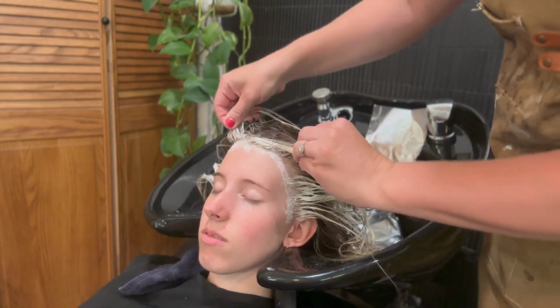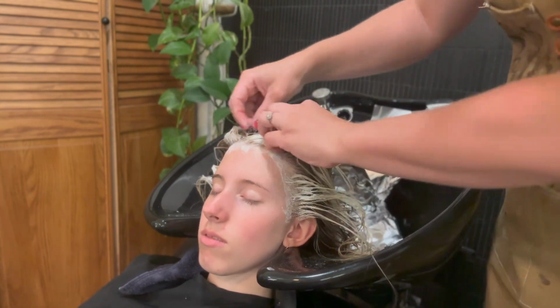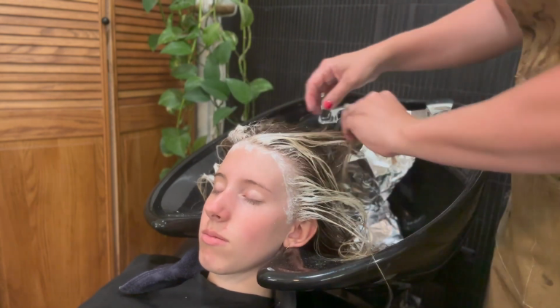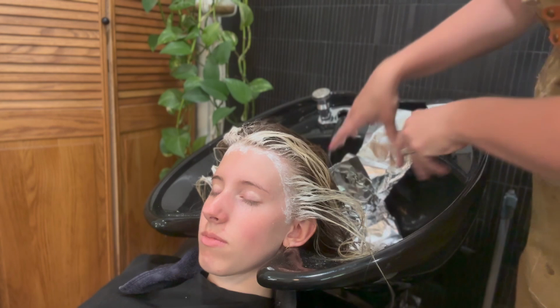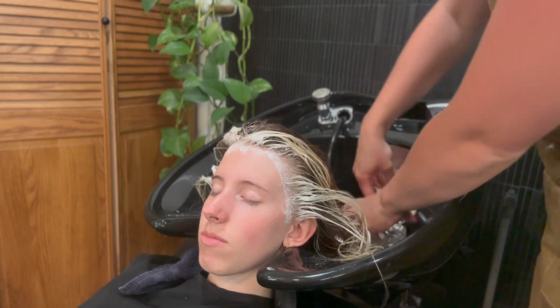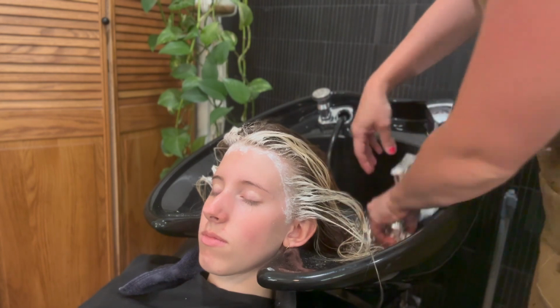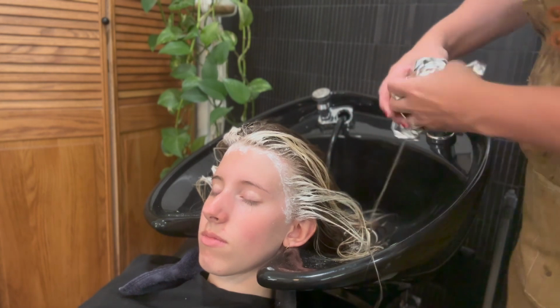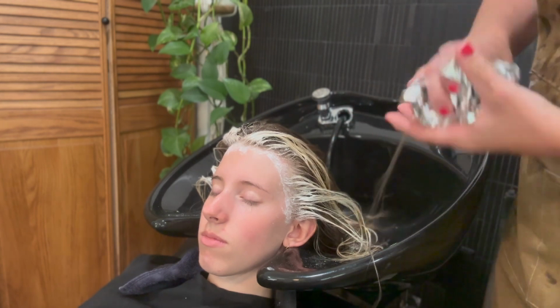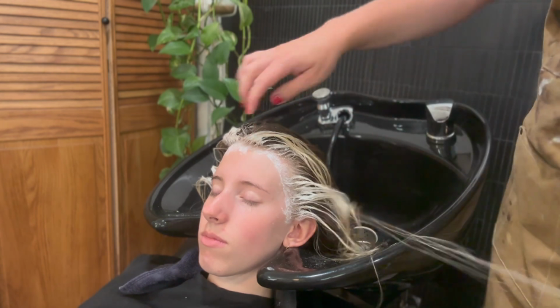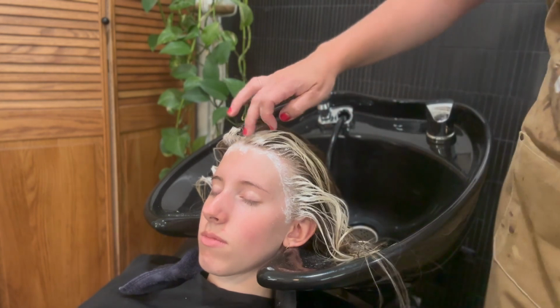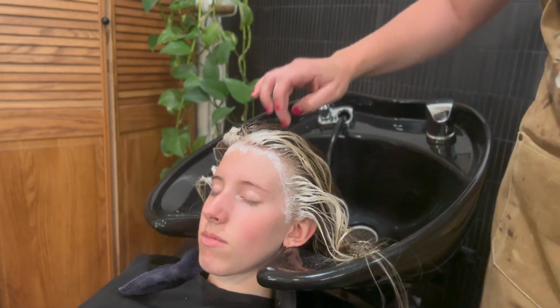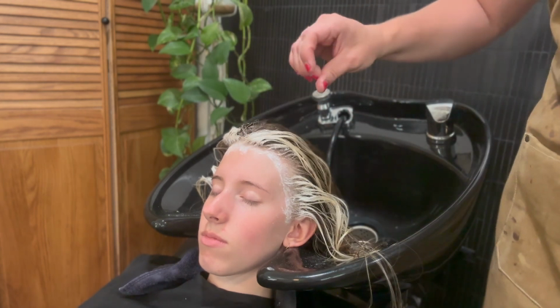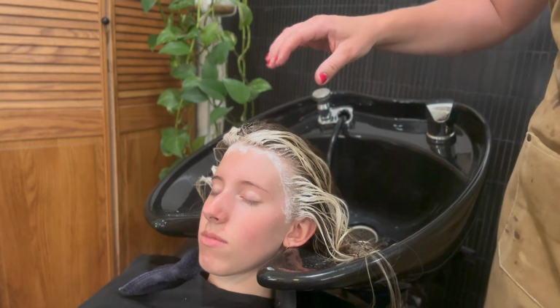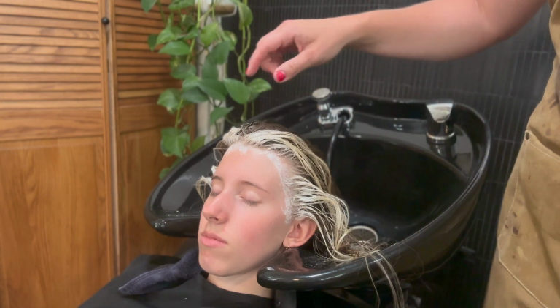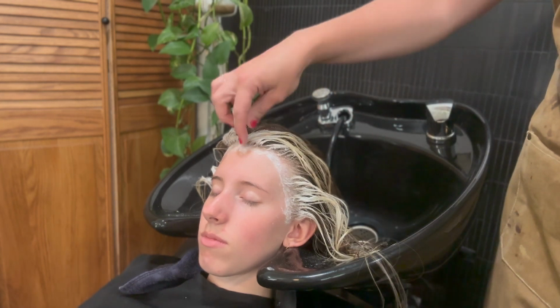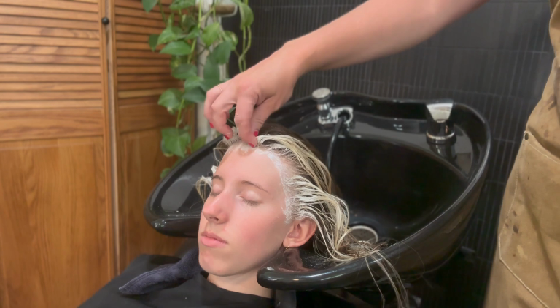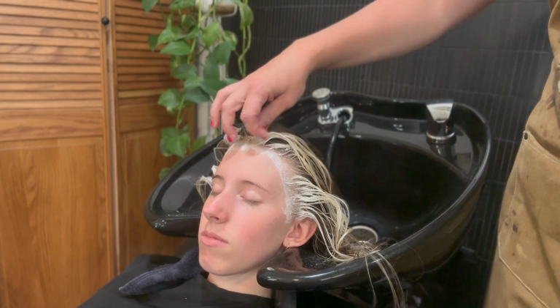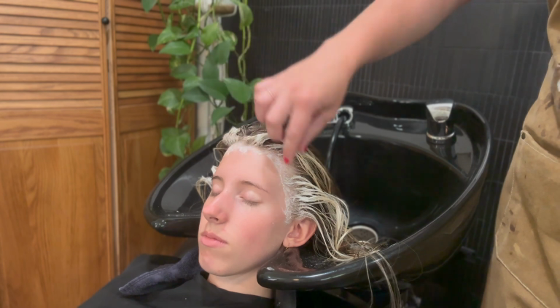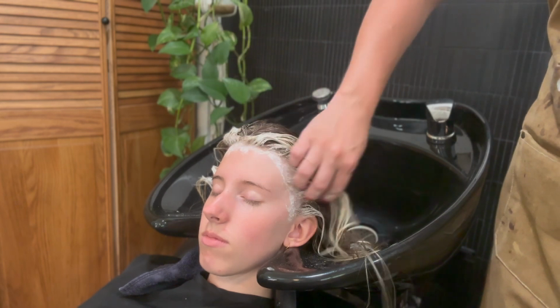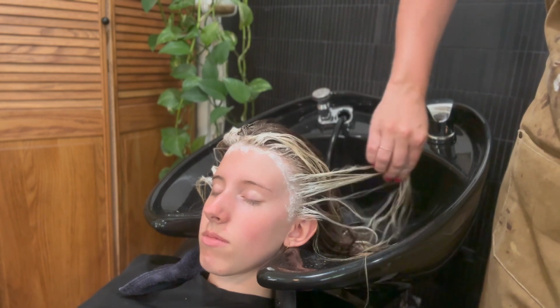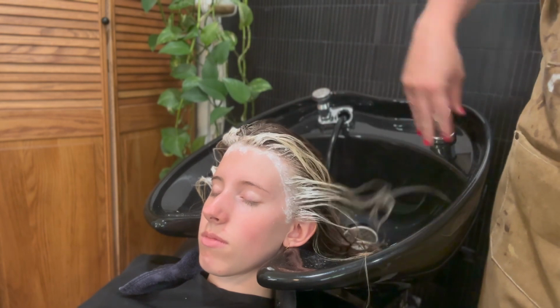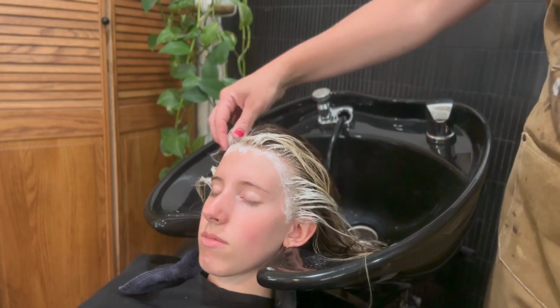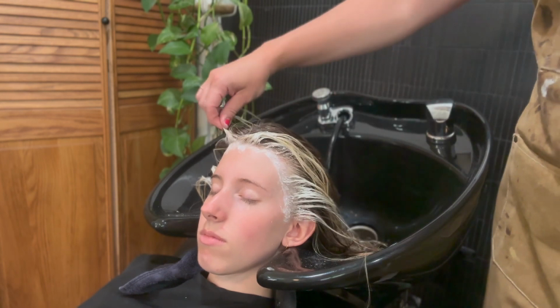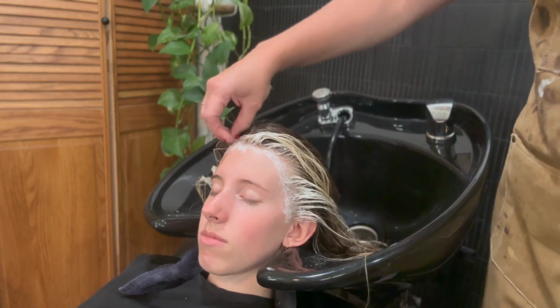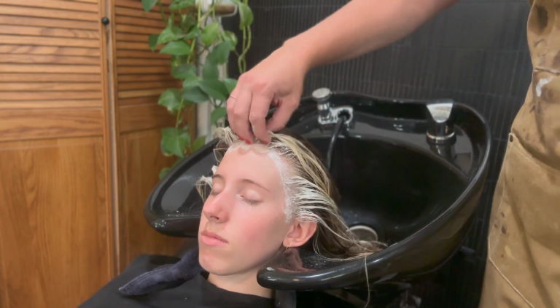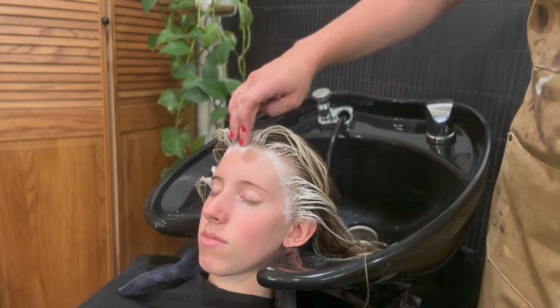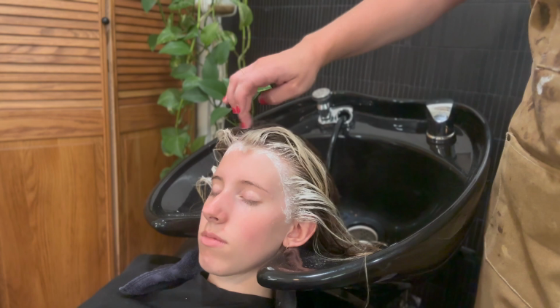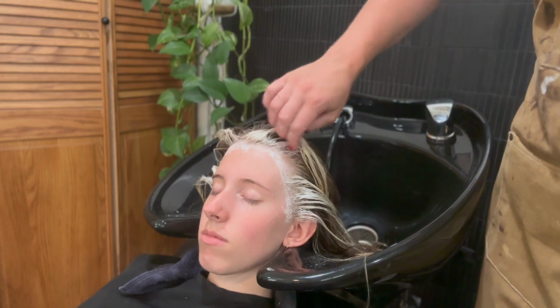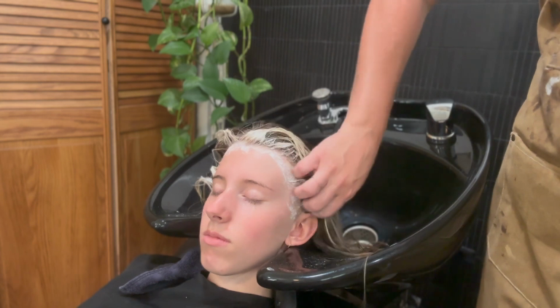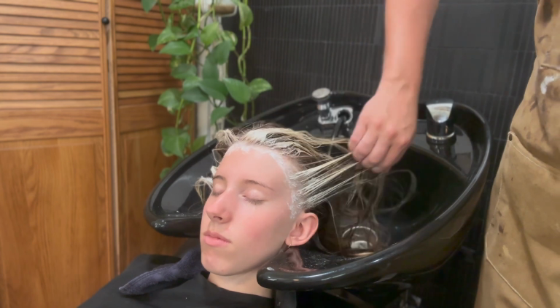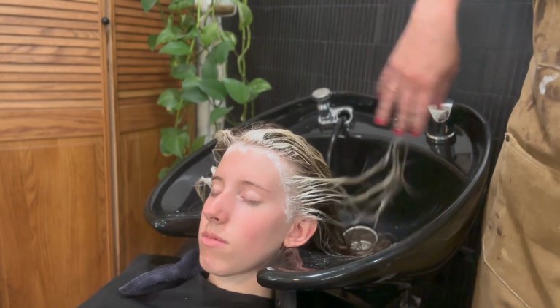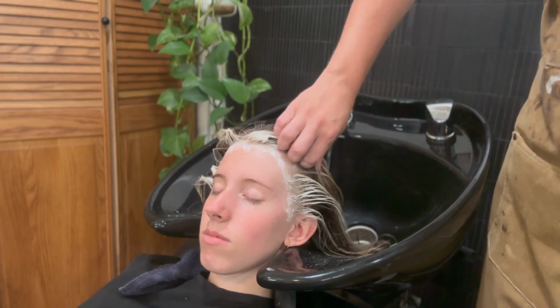So now I'm just going to rinse it out. And then I mixed Redken Shades EQ 9GI plus 8GI, so she'll be kind of more of like a Goldie Barbie blonde.